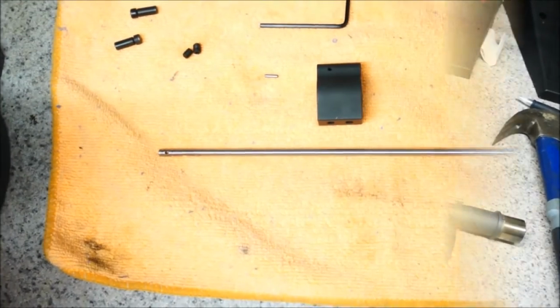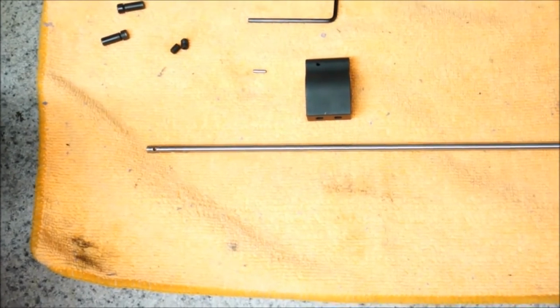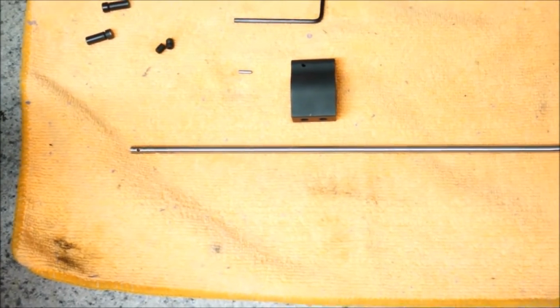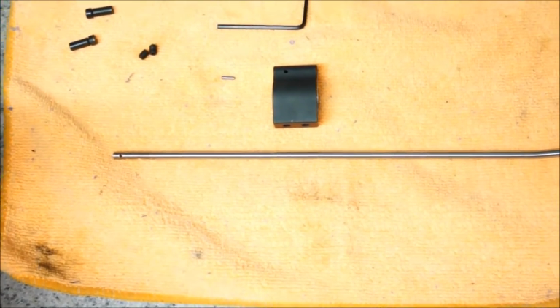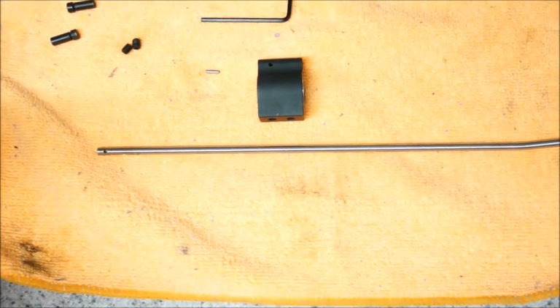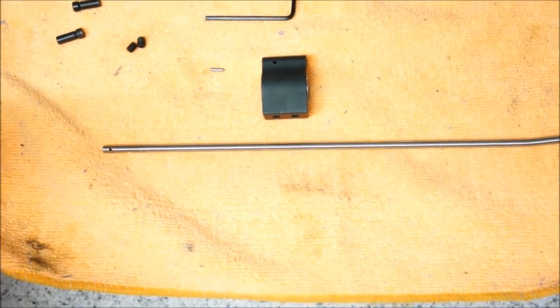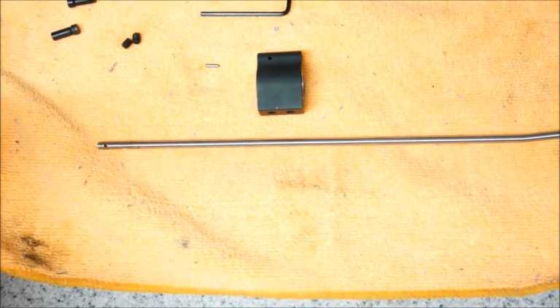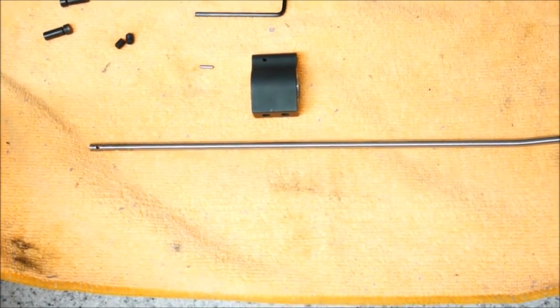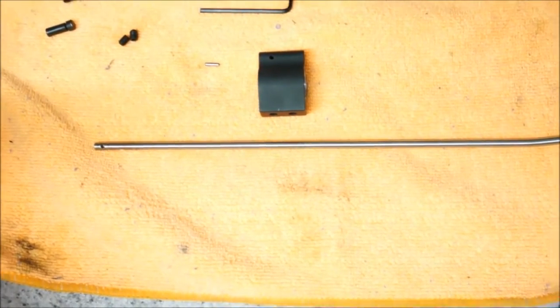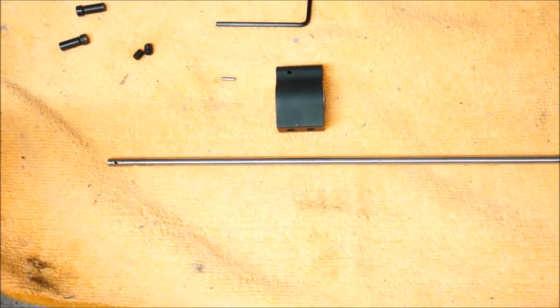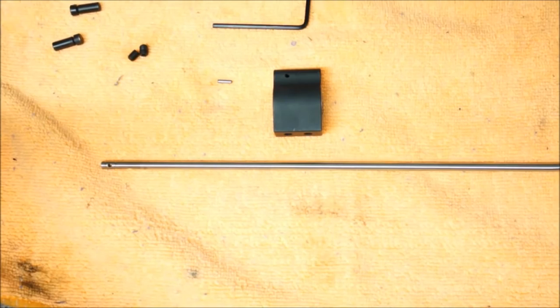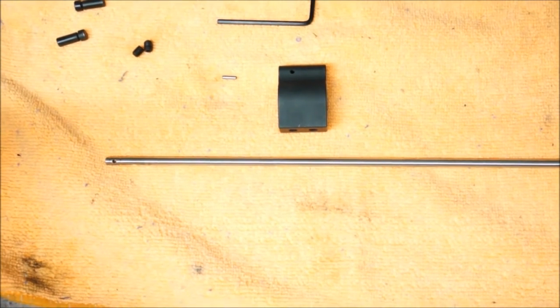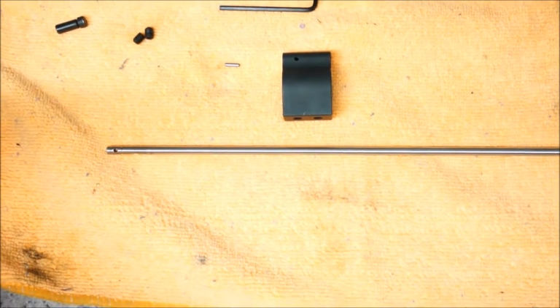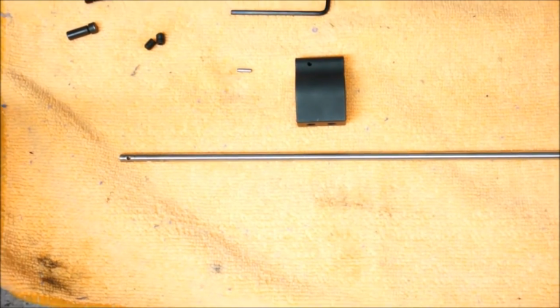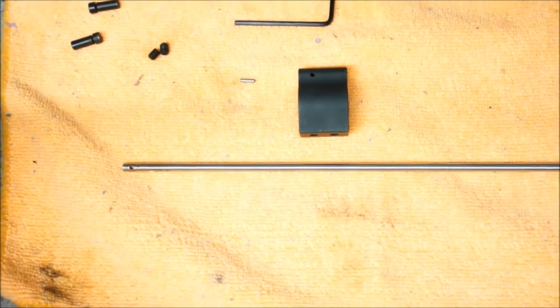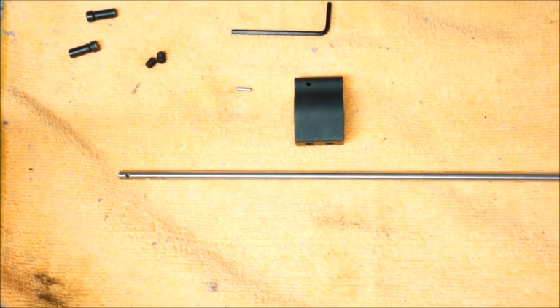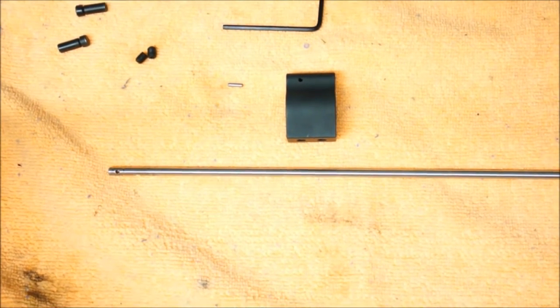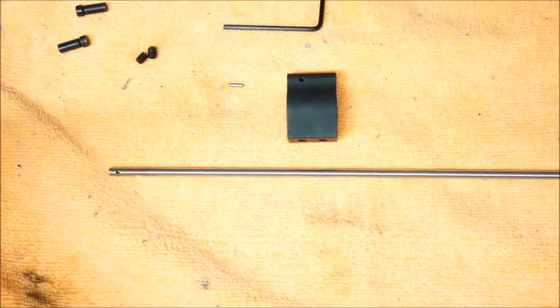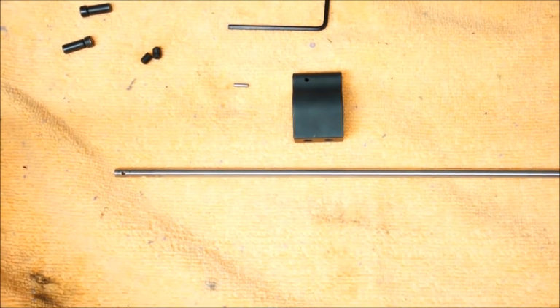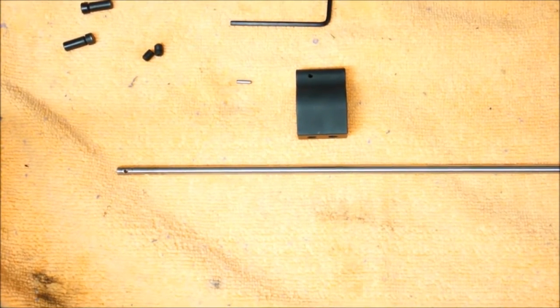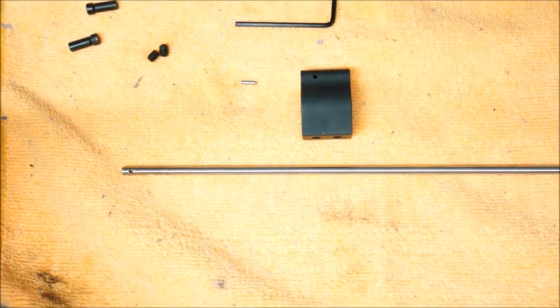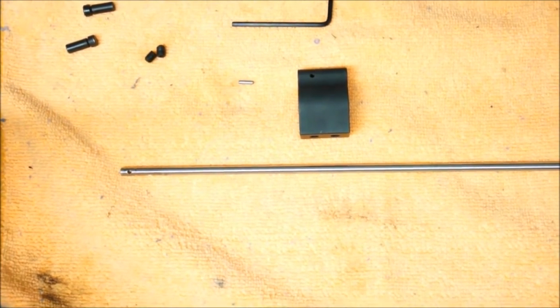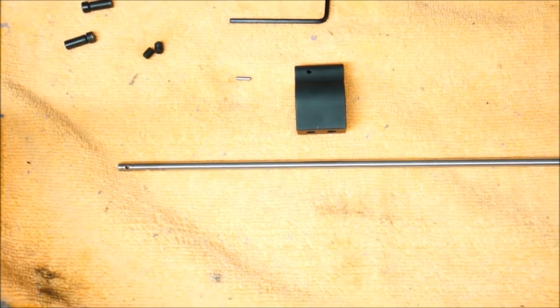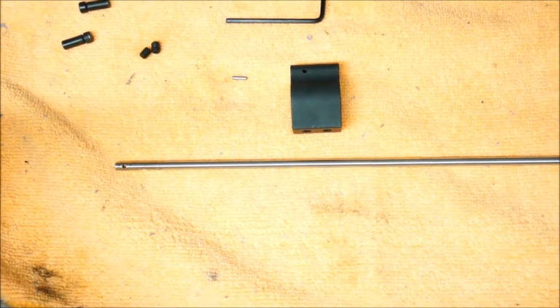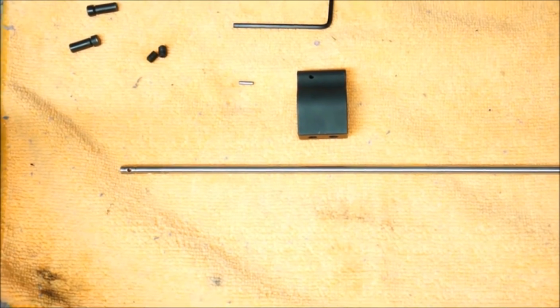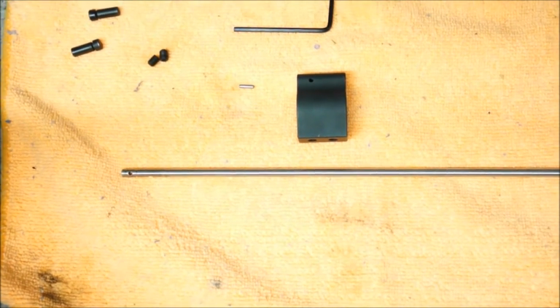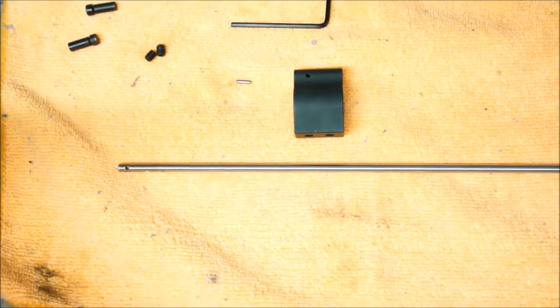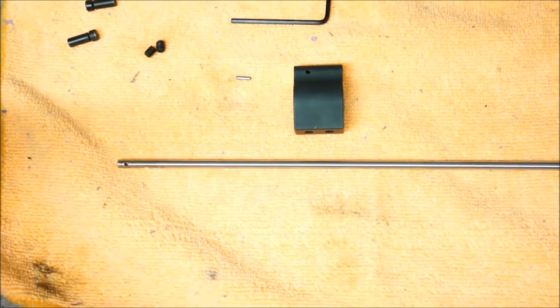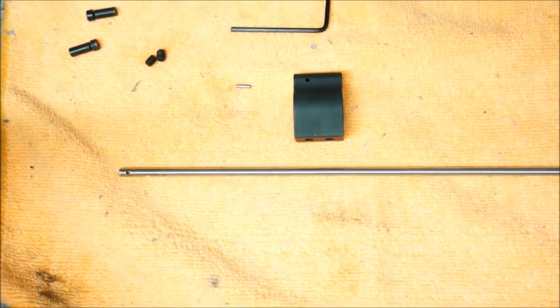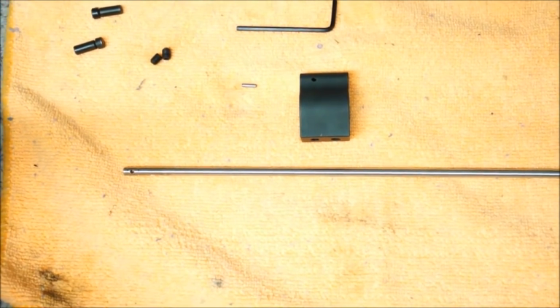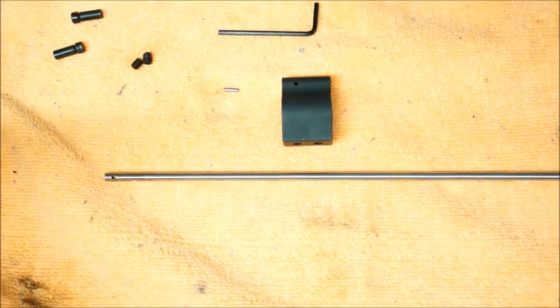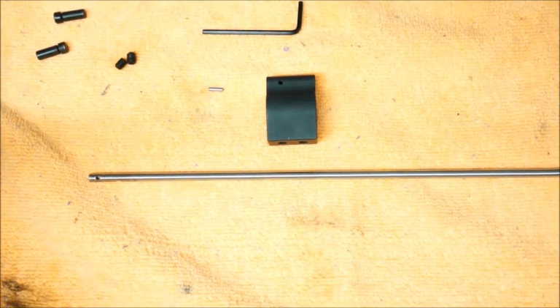I've got the gas tube, the gas block, and the roll pin here. I like to assemble this like I did the trigger guard on the lower receiver and actually press that pin into the gas block. So I'm going to get that set up in the vise and show you how to press it in.